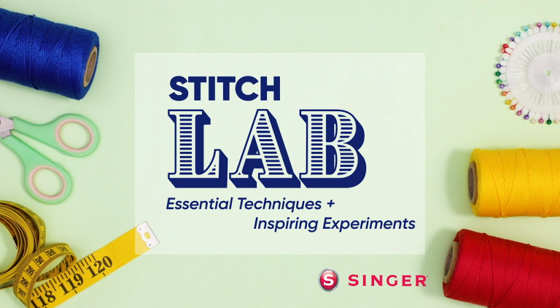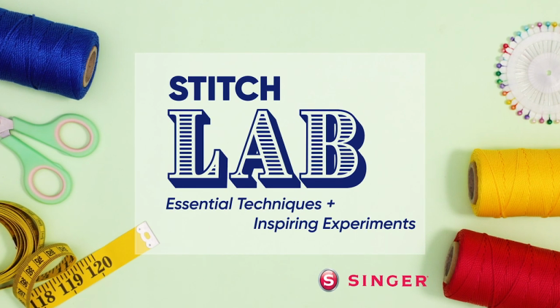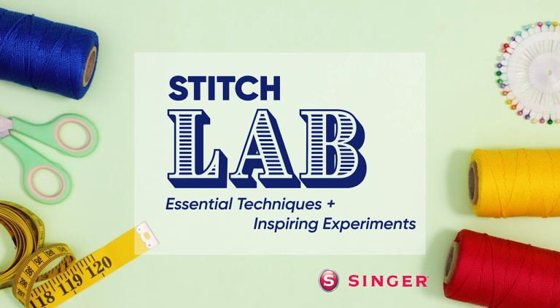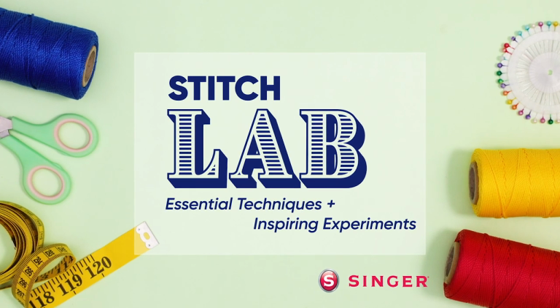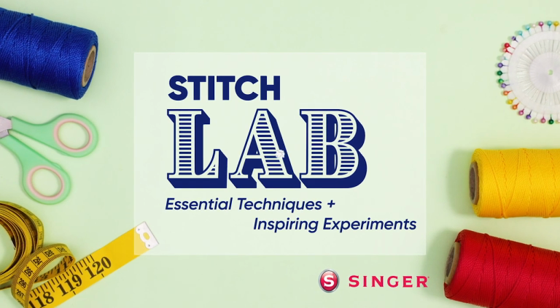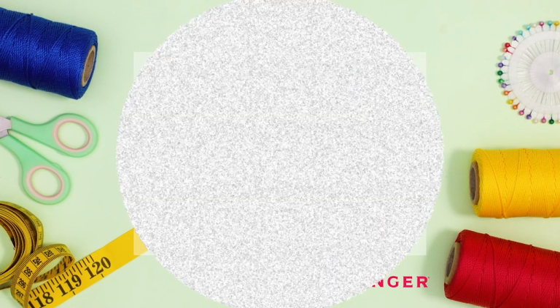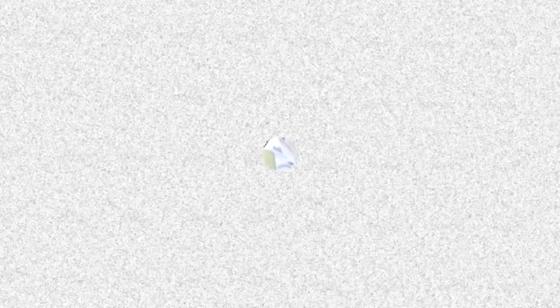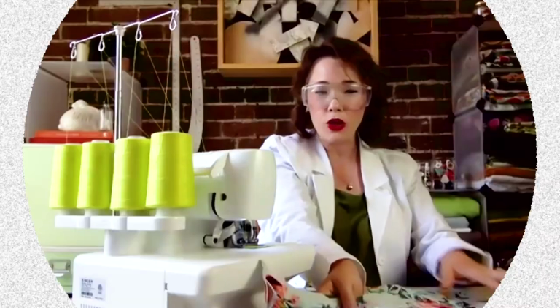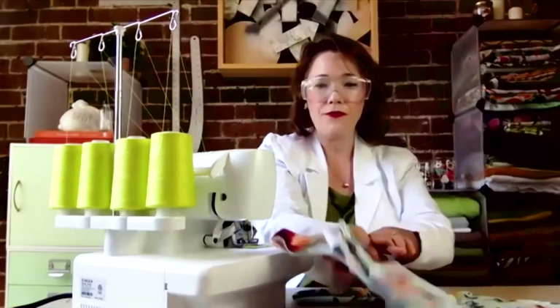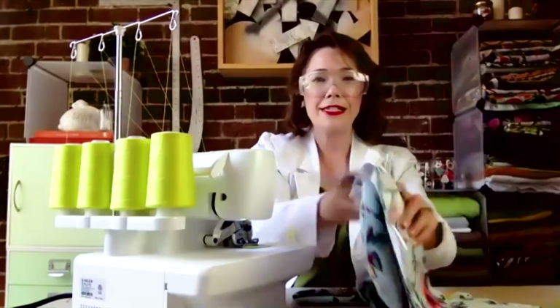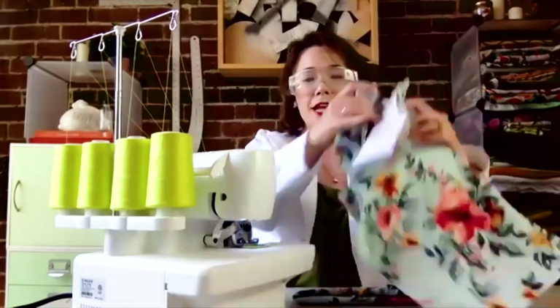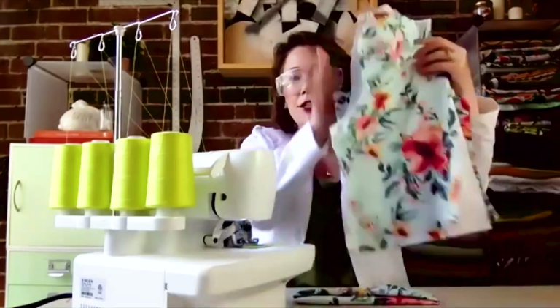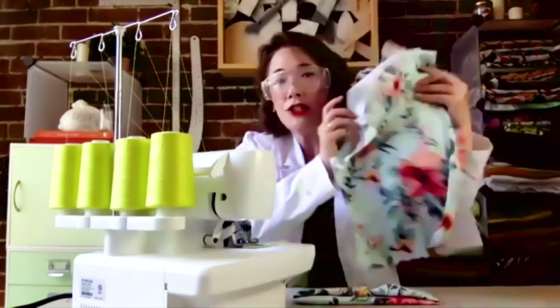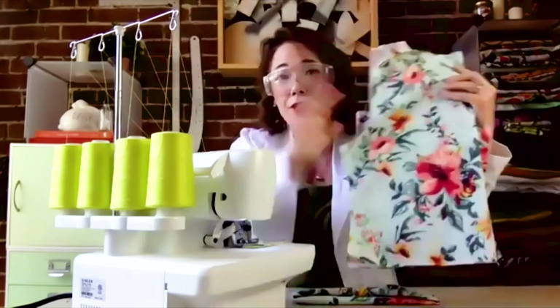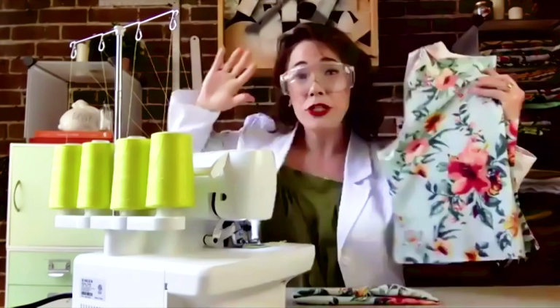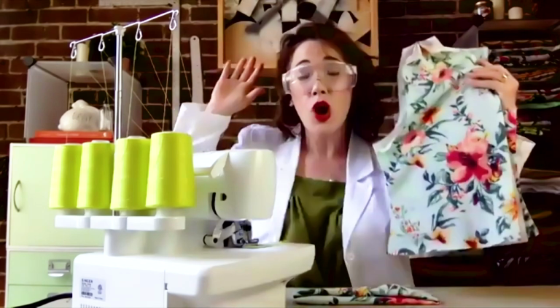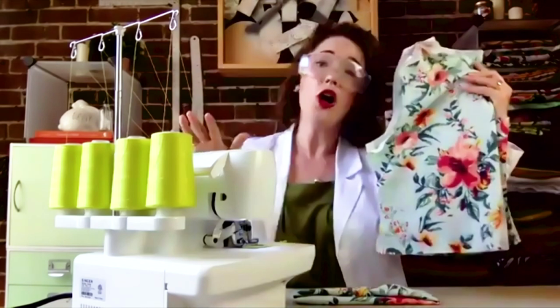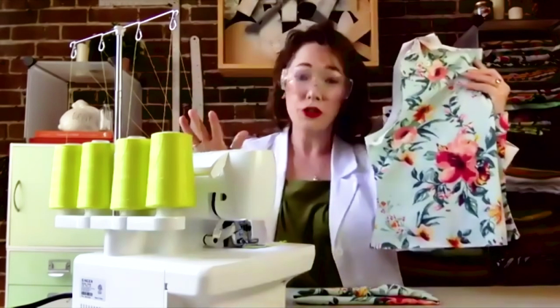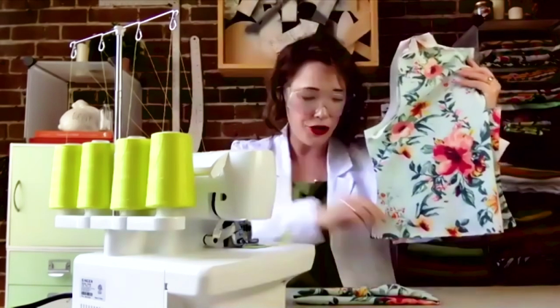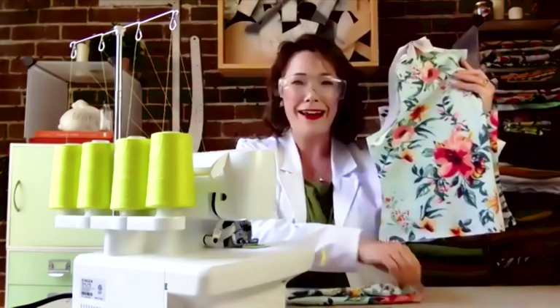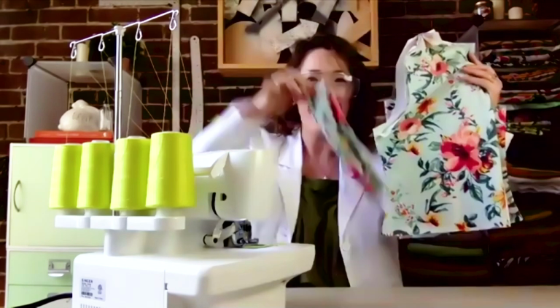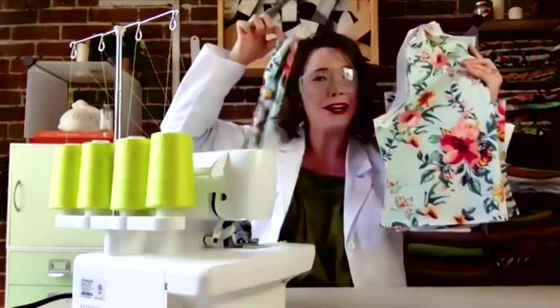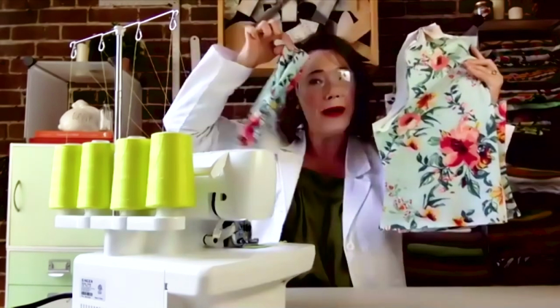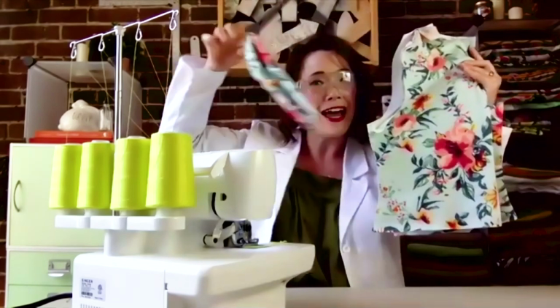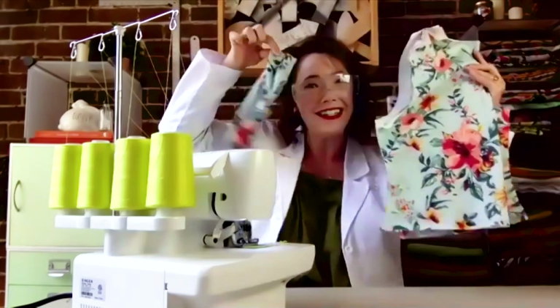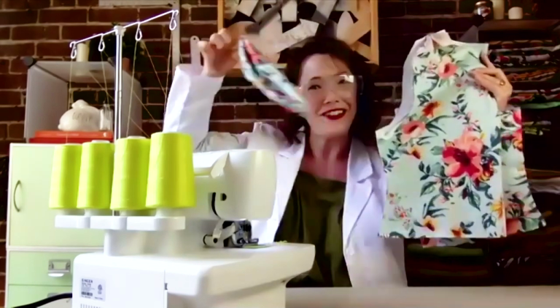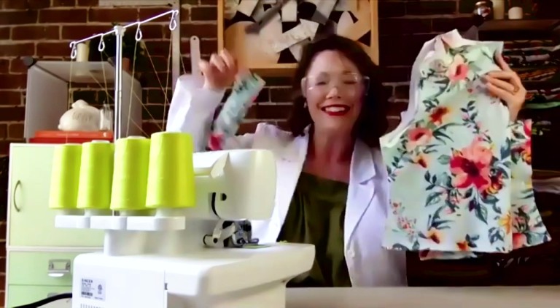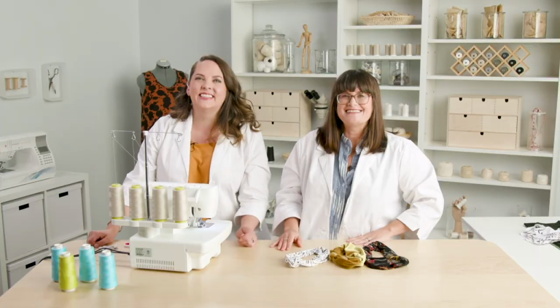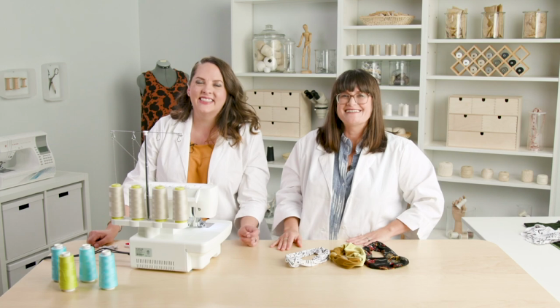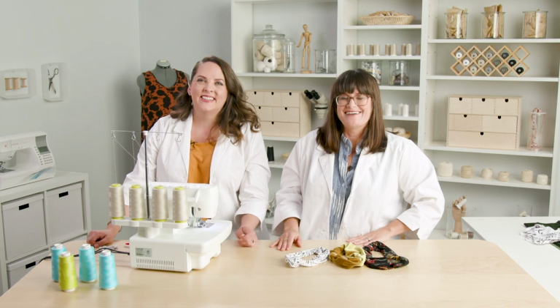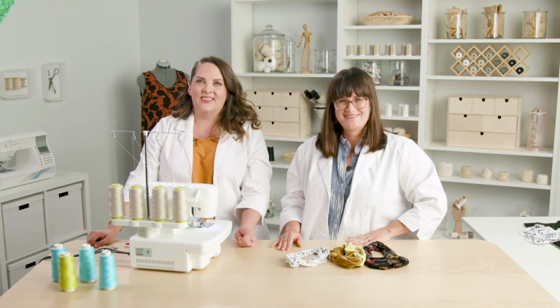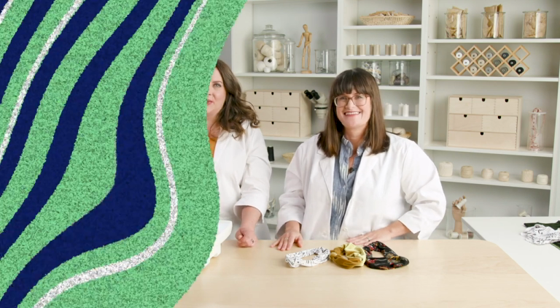I am going to demo the world's fastest t-shirt that can be sewn all on the serger, and I already have a matching headband to it. That's awesome. So cute.